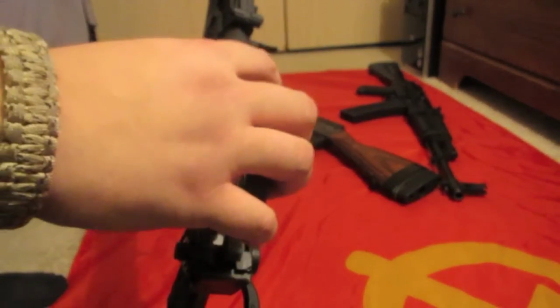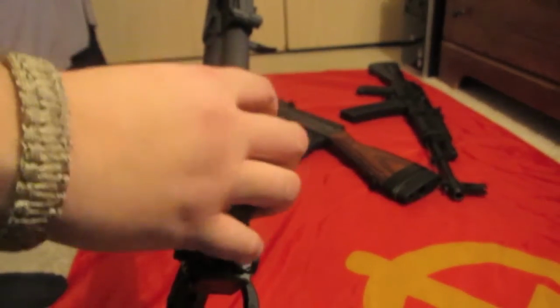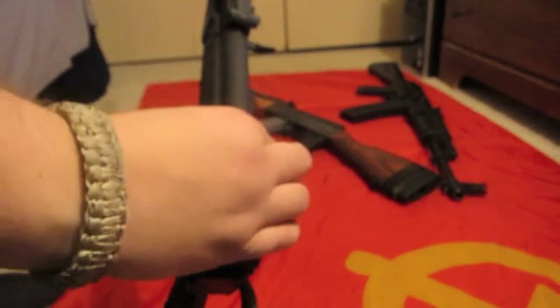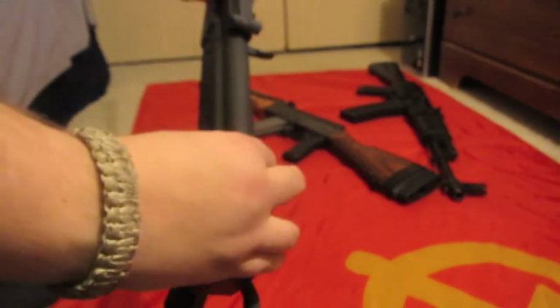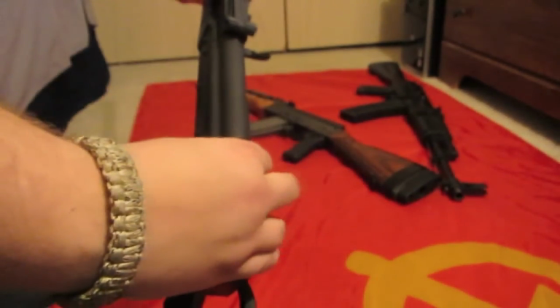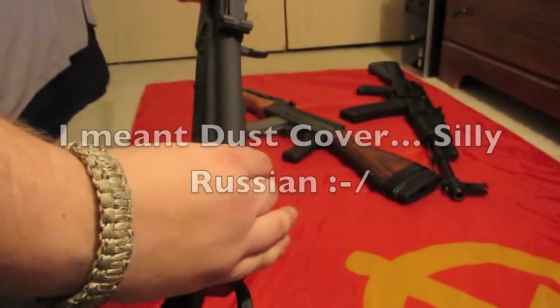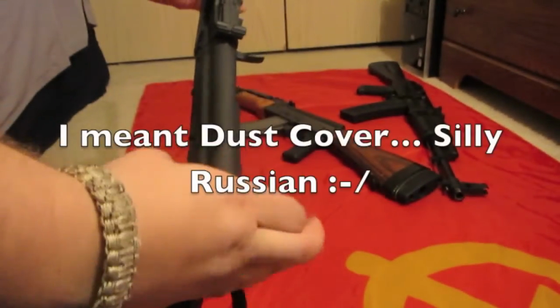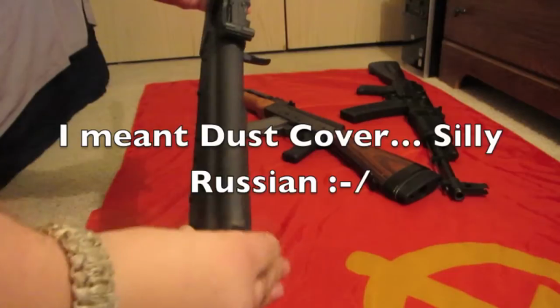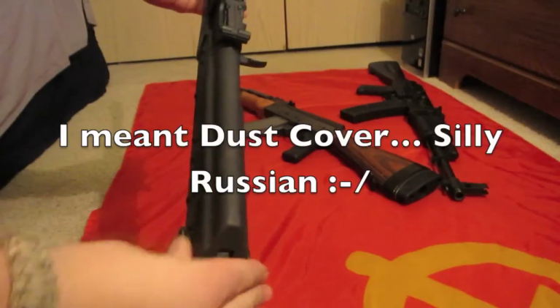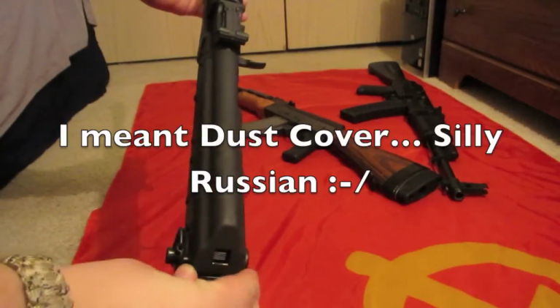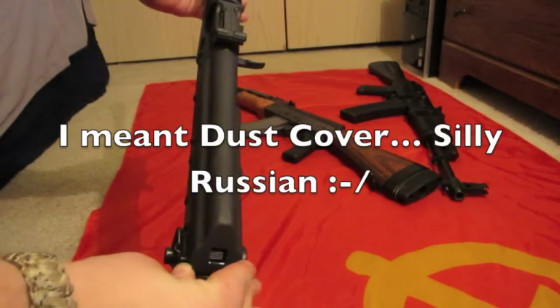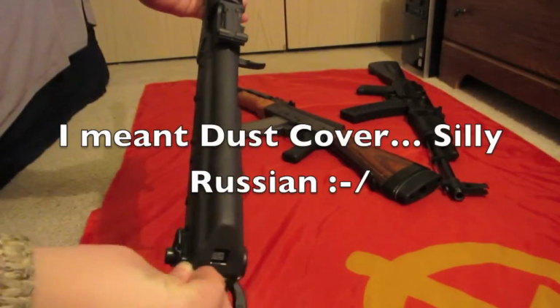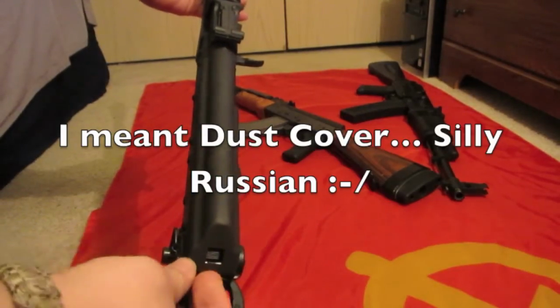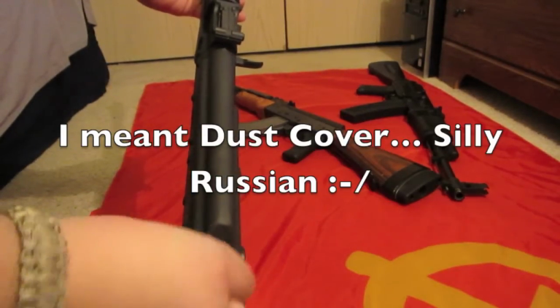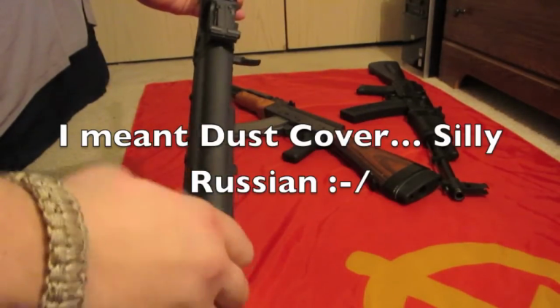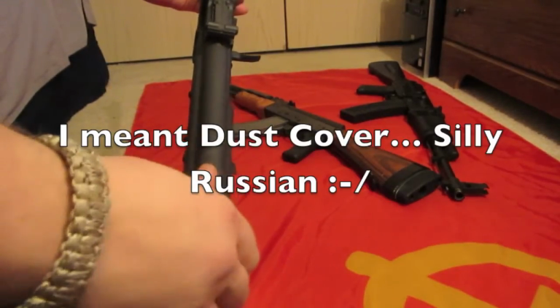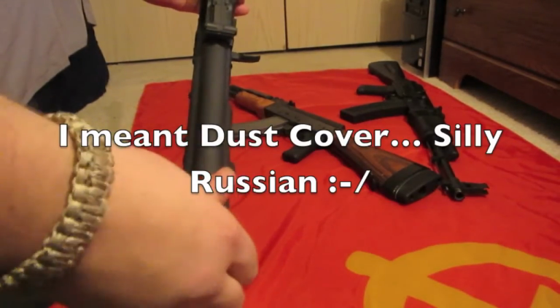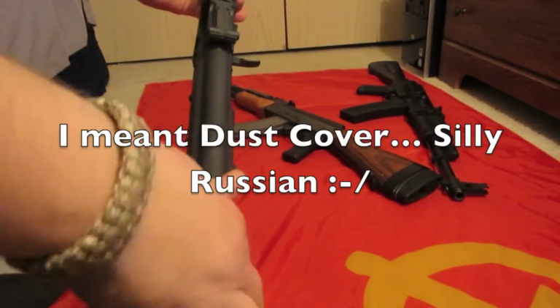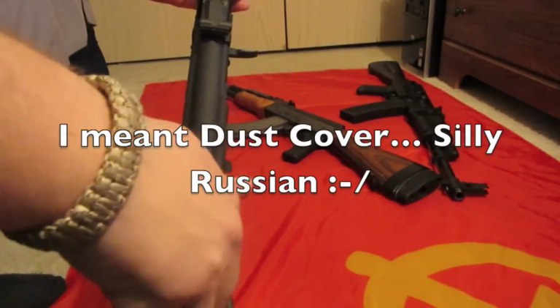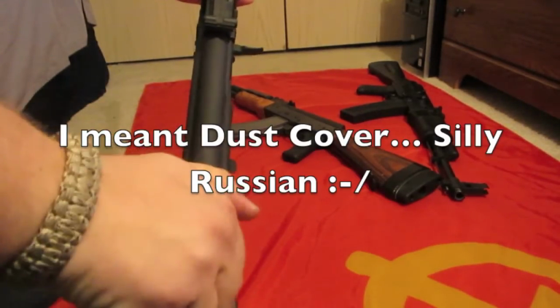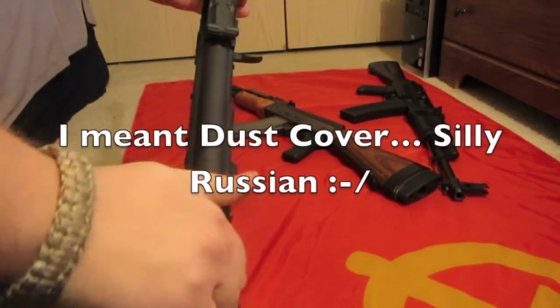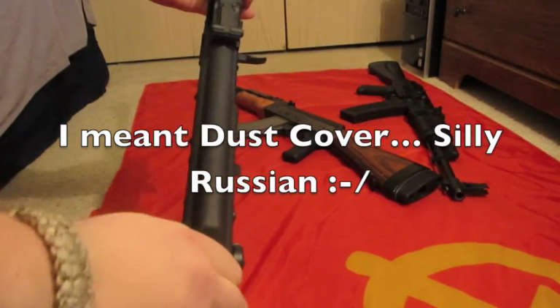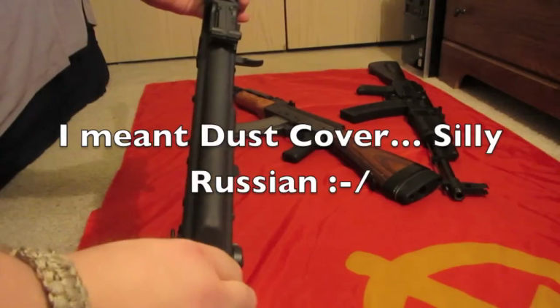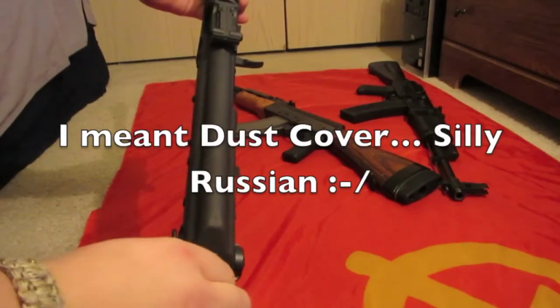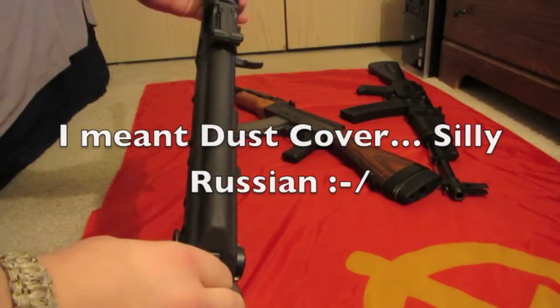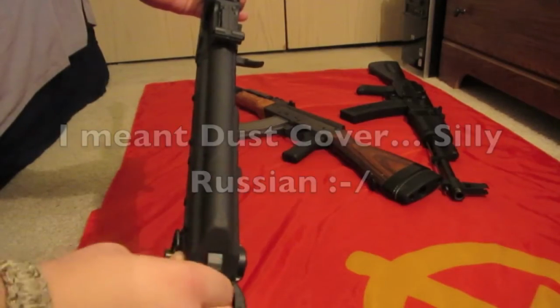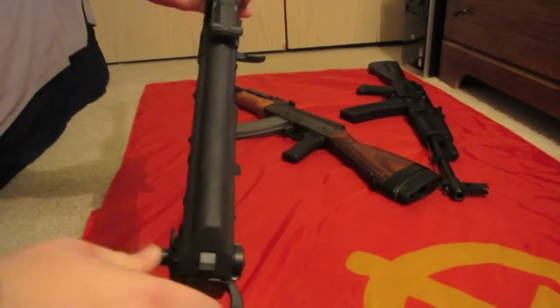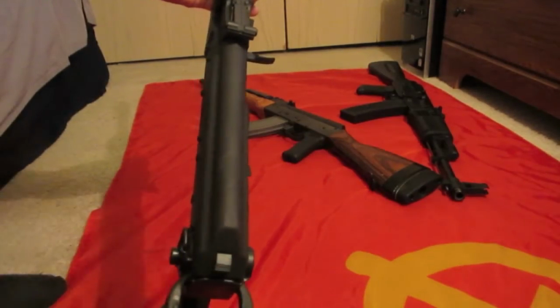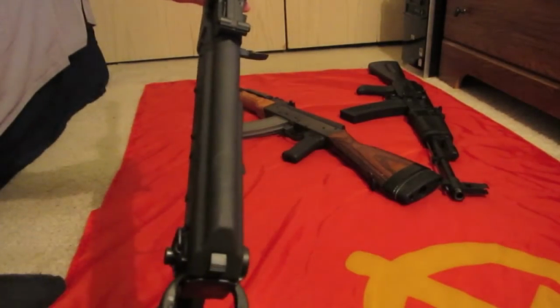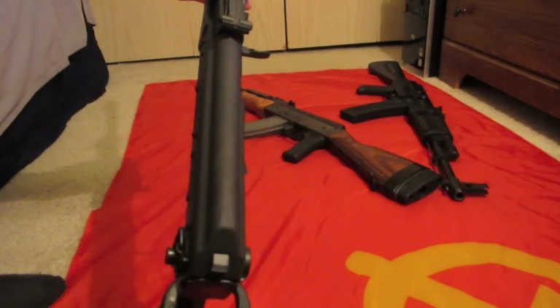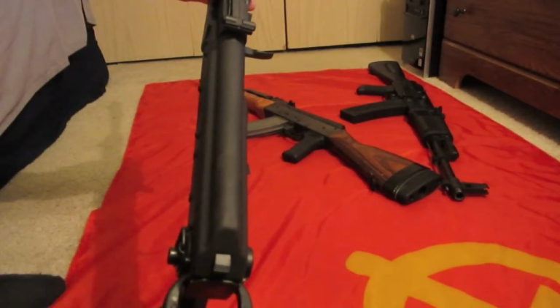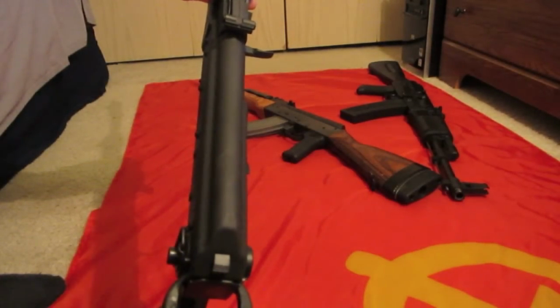Then you just slide the cover back on and press the side button and it pops back in. On mine, the slide cover was kind of tight — I did have to hammer it a little bit at the end so it wouldn't close easily. It's still extremely tight, but I actually don't mind it that way.